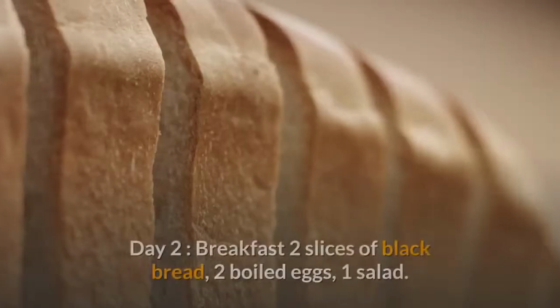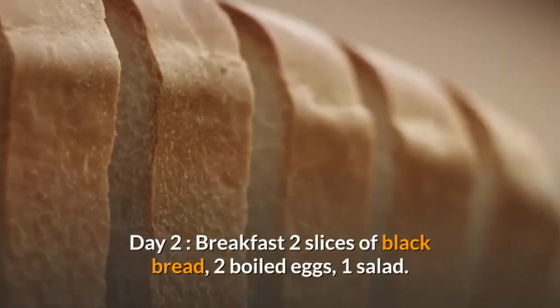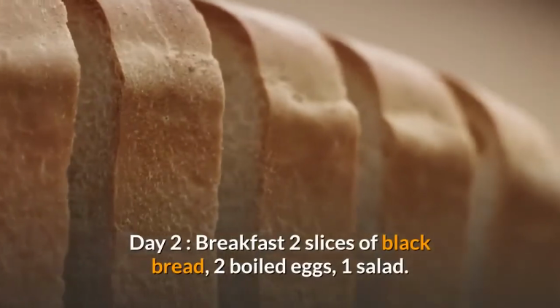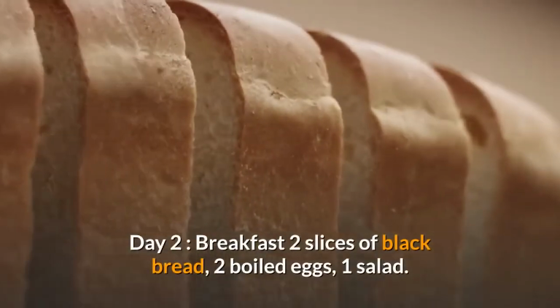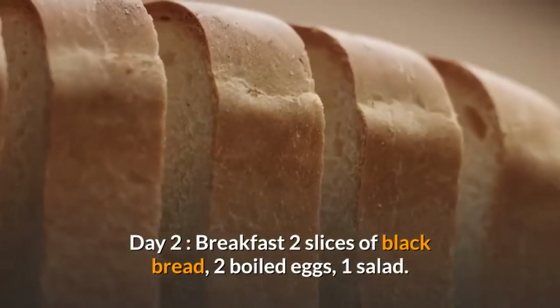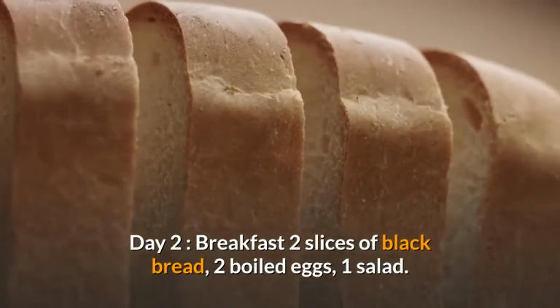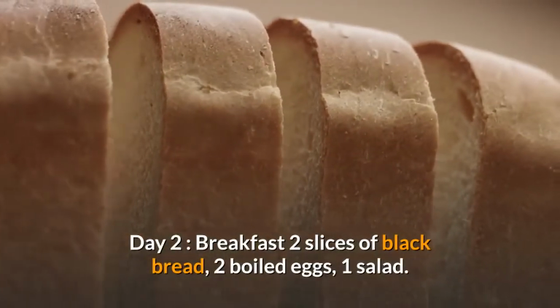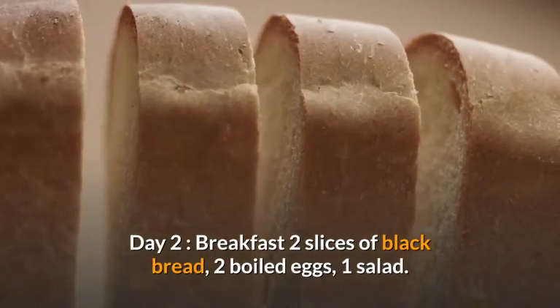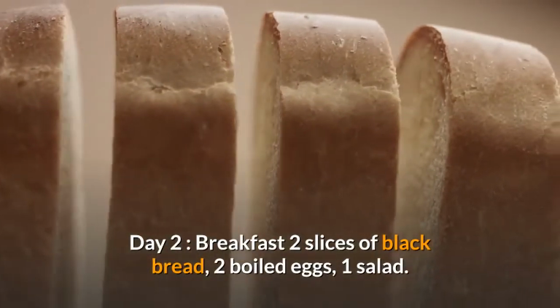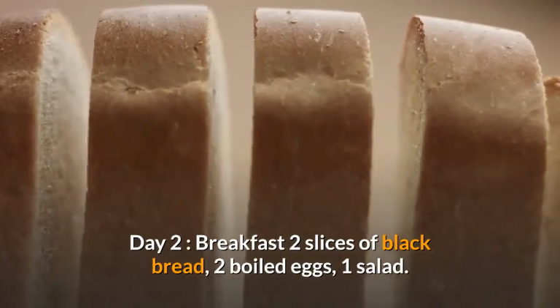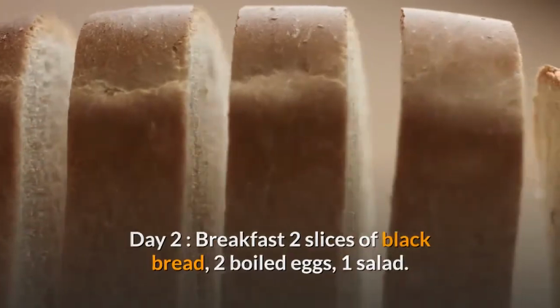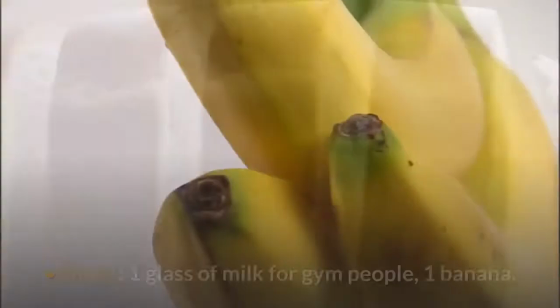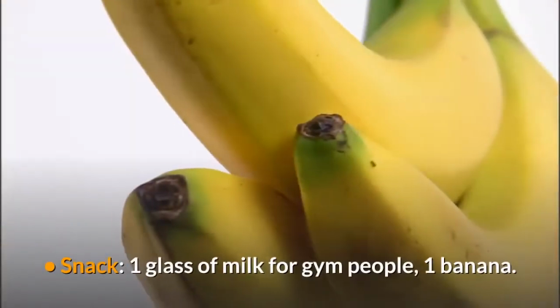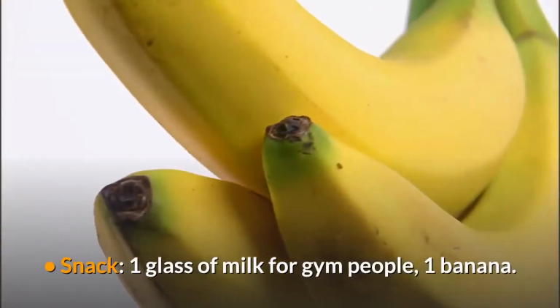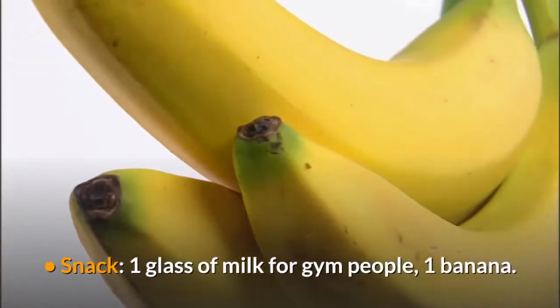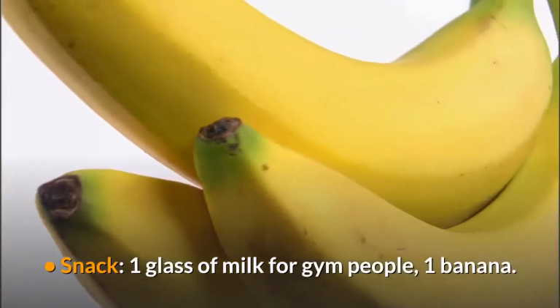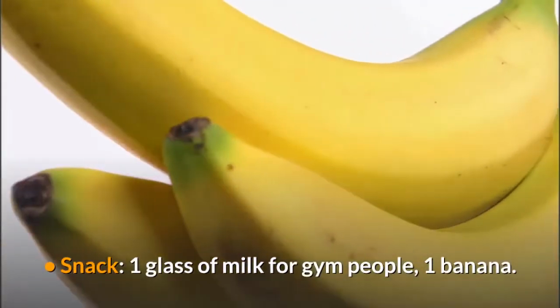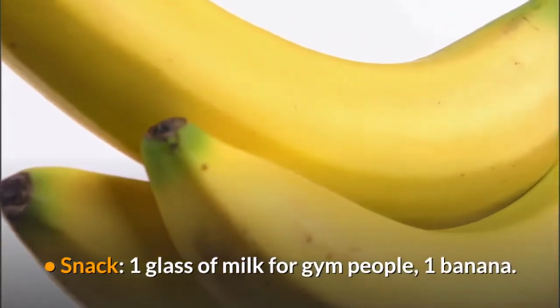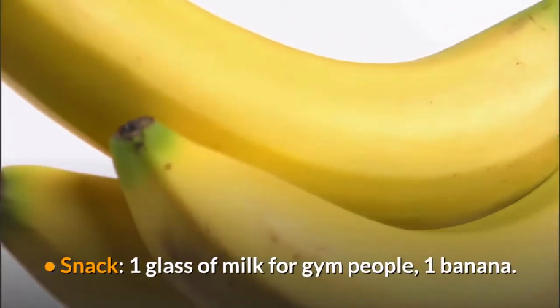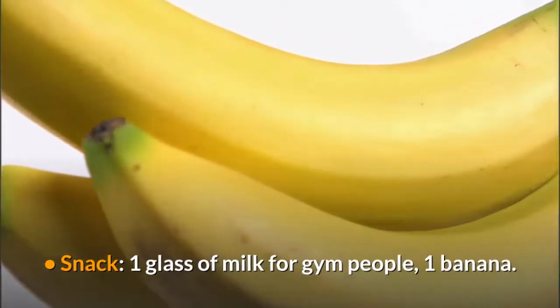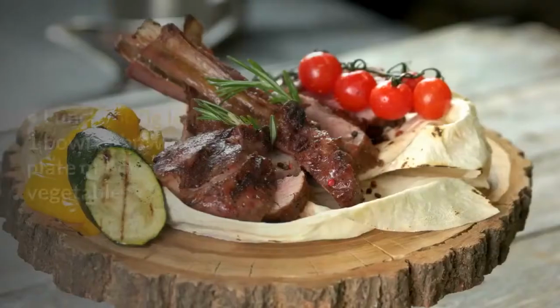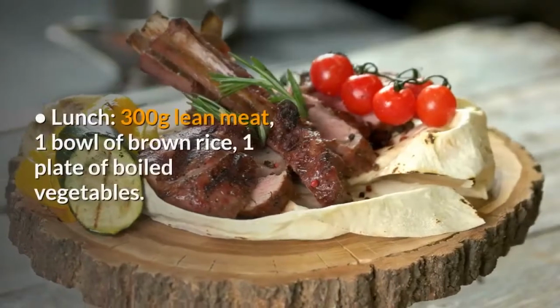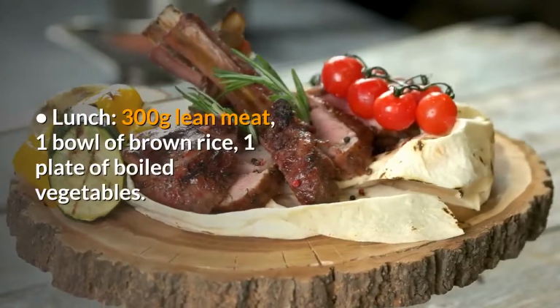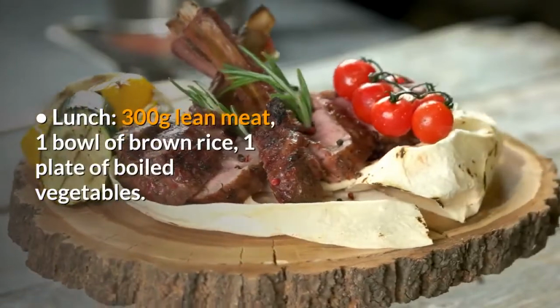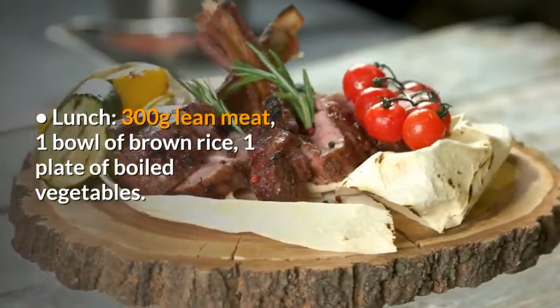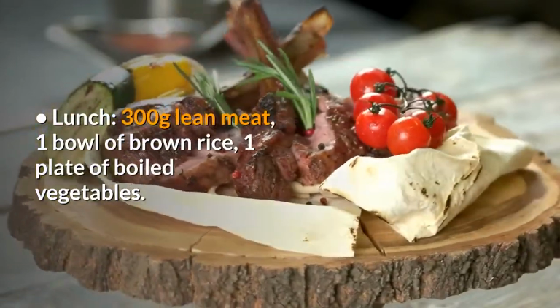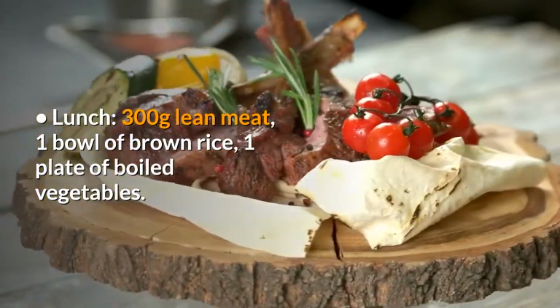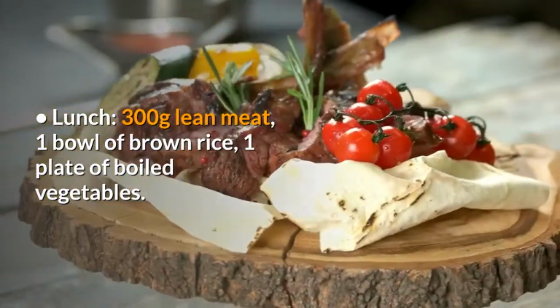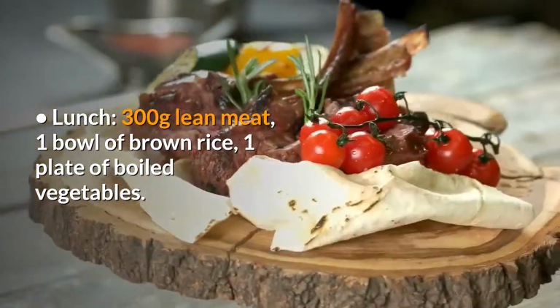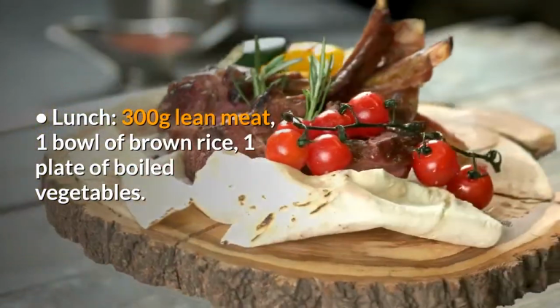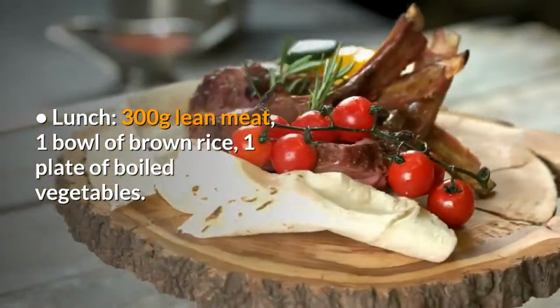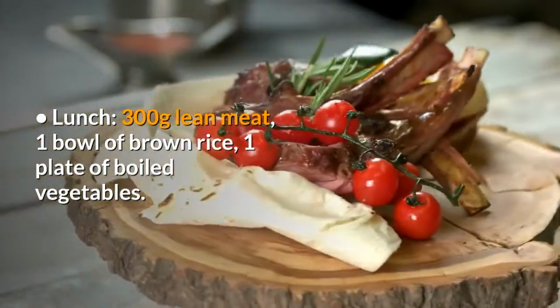Day 2 – Breakfast: 2 slices of black bread, 2 boiled eggs, 1 salad. Snack – 1 glass of milk for gym people, 1 banana. Lunch – 300g lean meat, 1 bowl of brown rice, 1 plate of boiled vegetables.